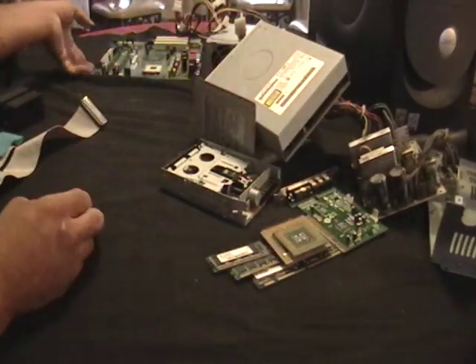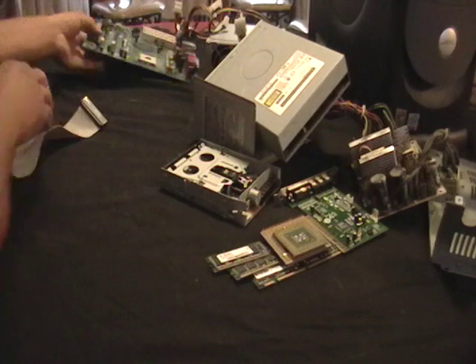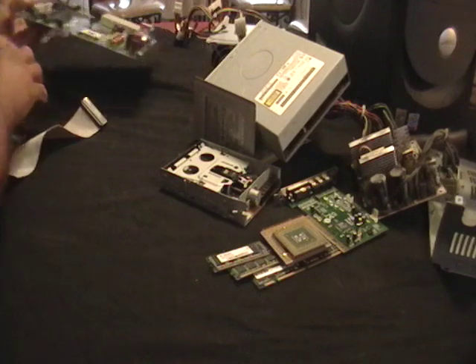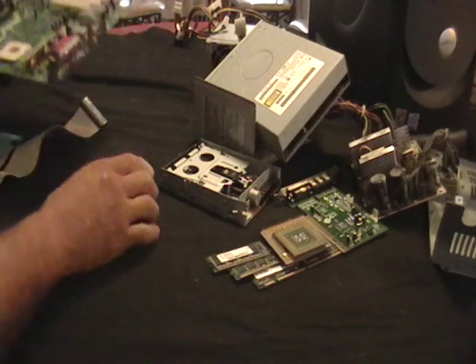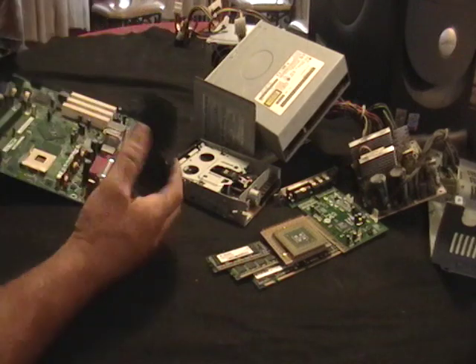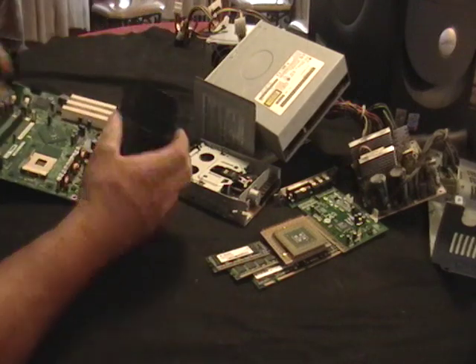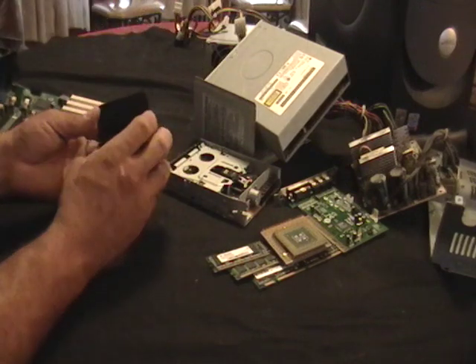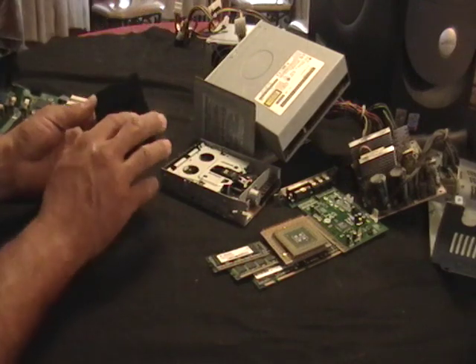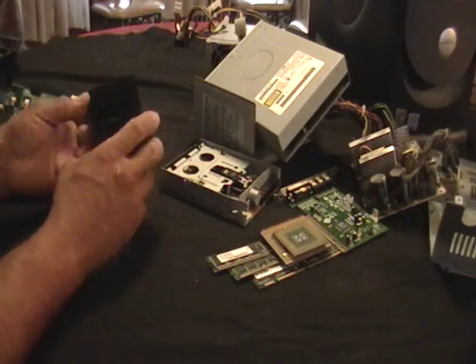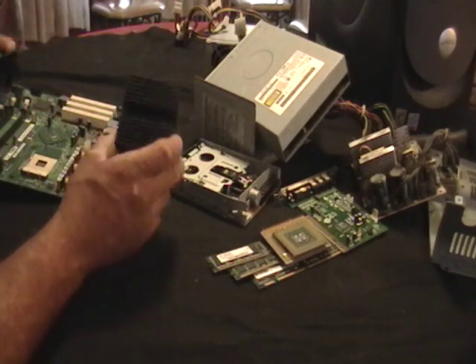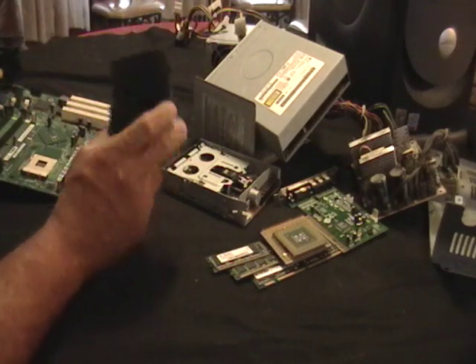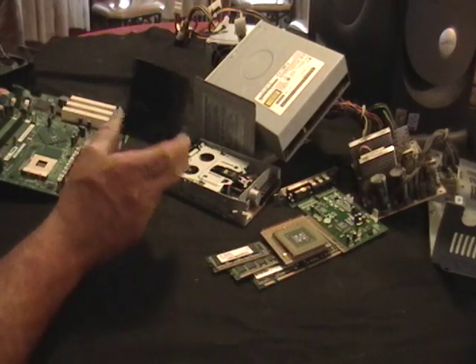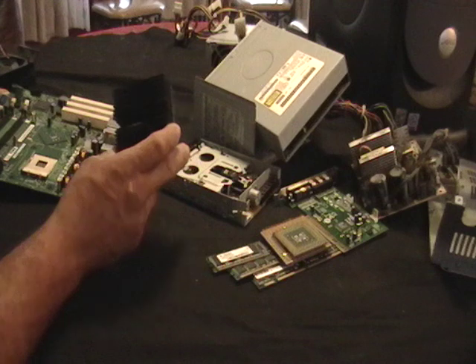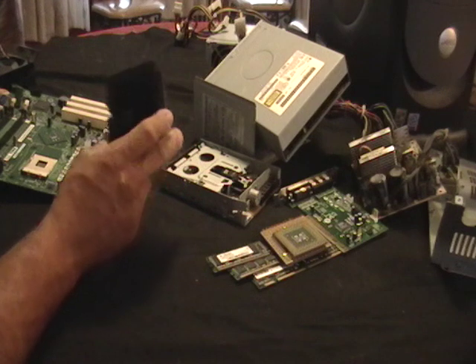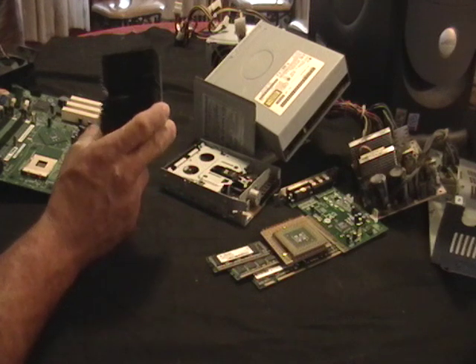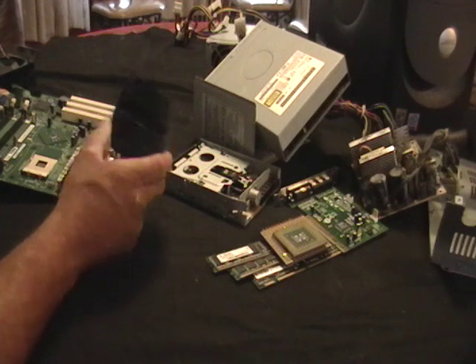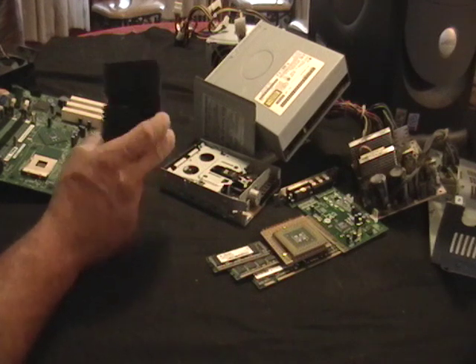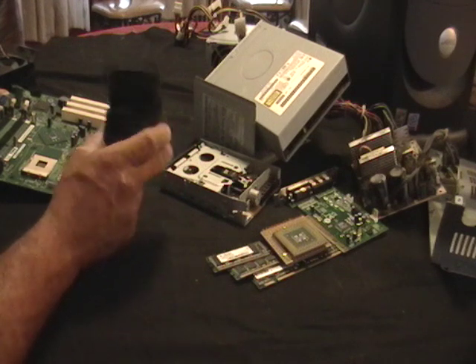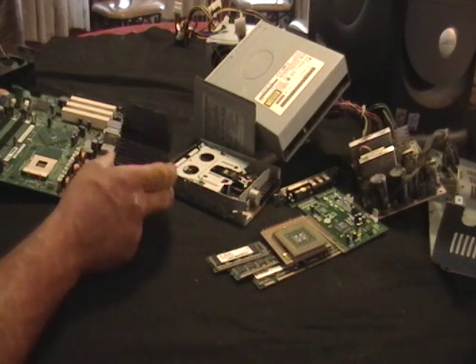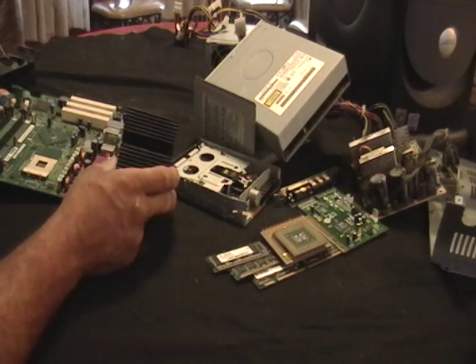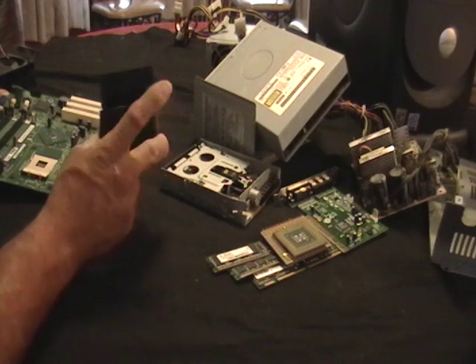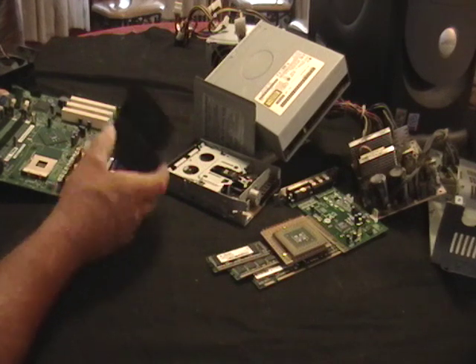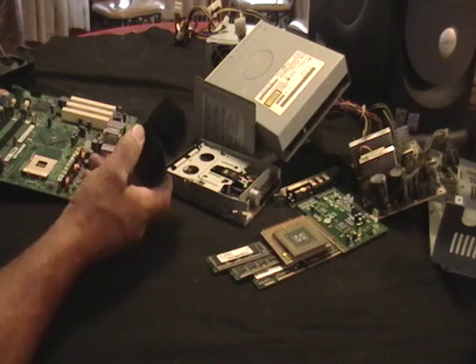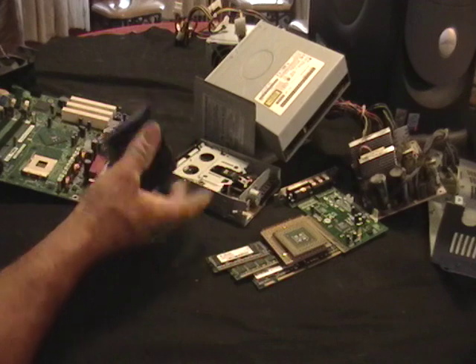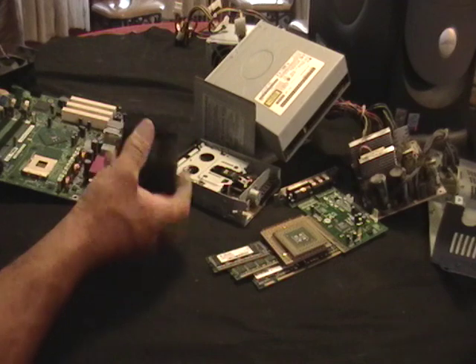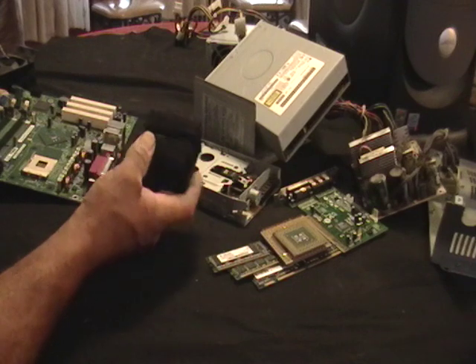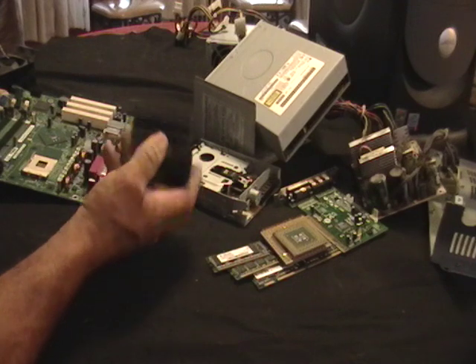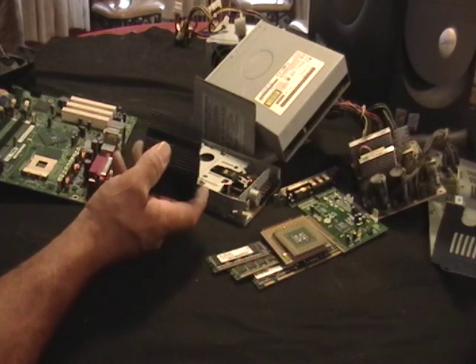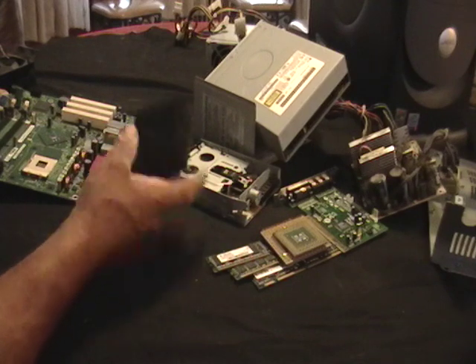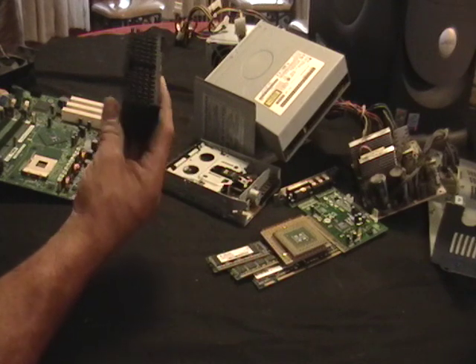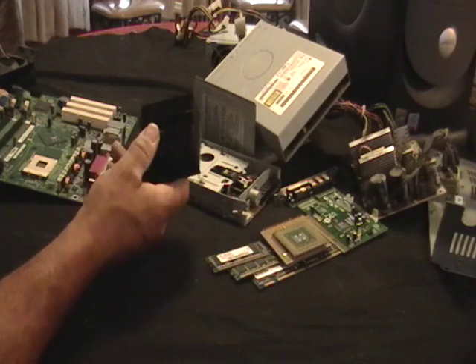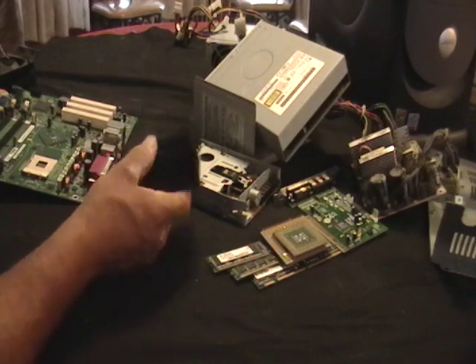This is one of the aluminum pieces to cool the CPU — a heatsink. This is pure aluminum. It's pretty heavy, maybe half a pound. This is worth money.